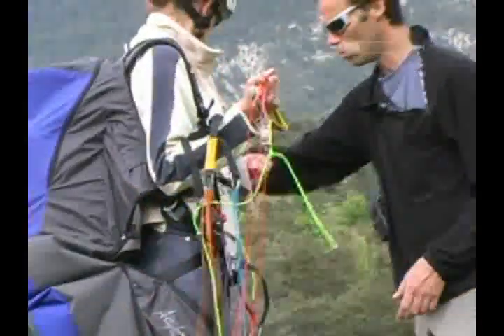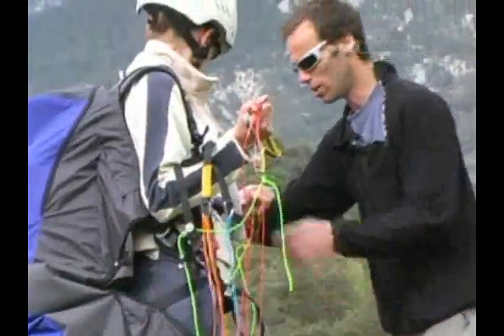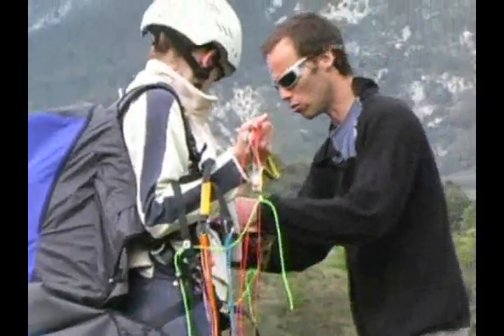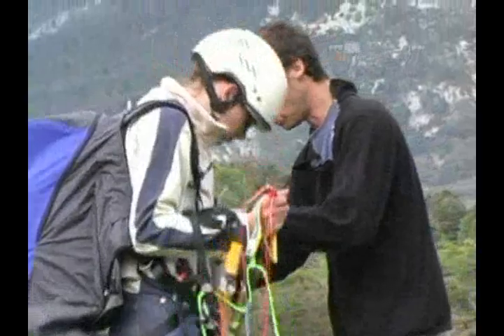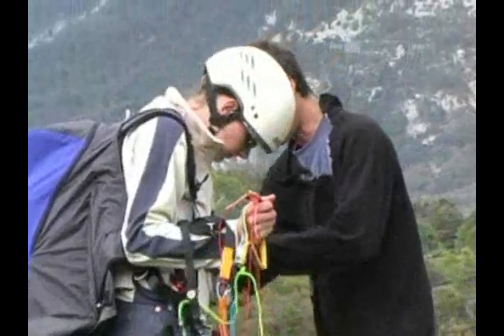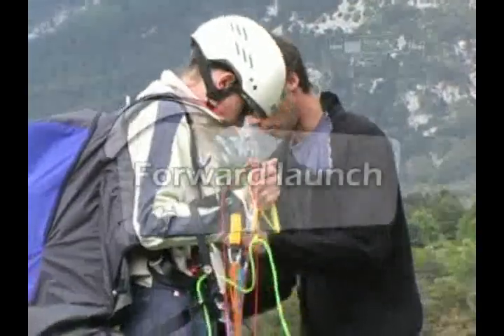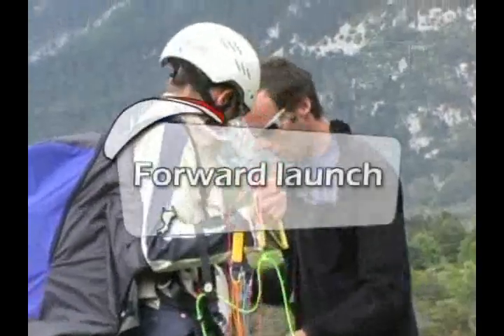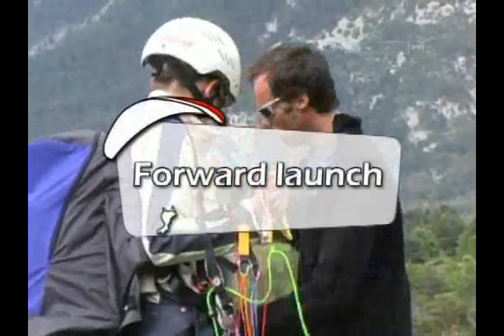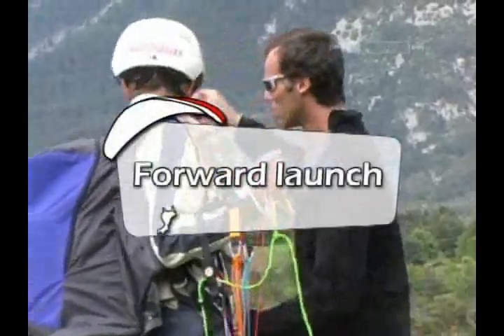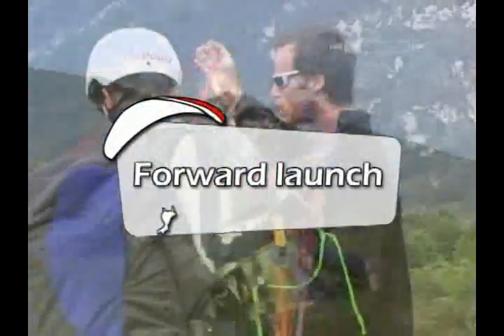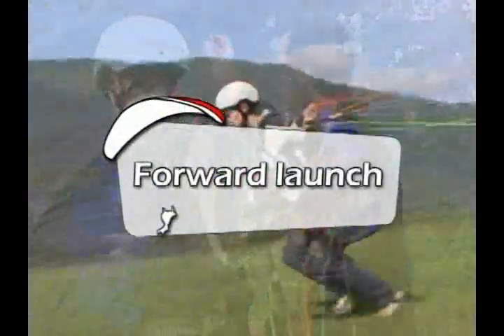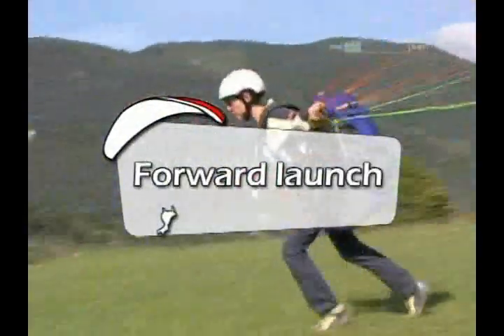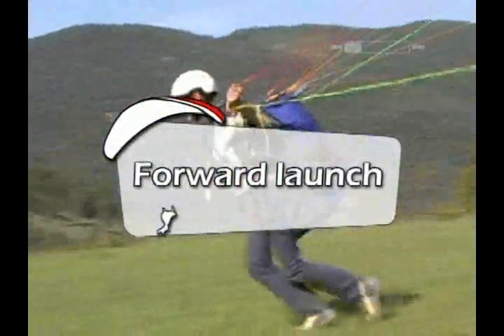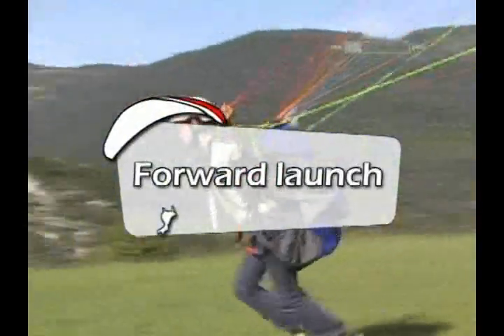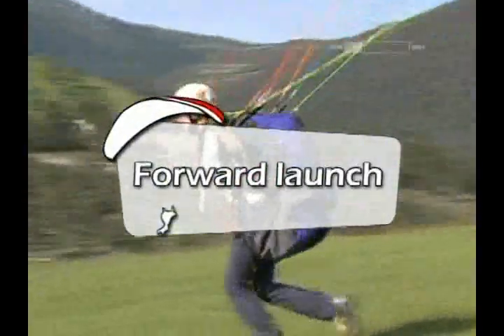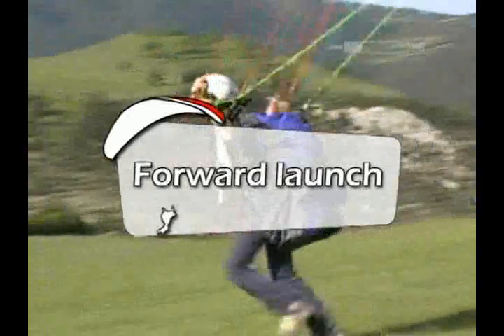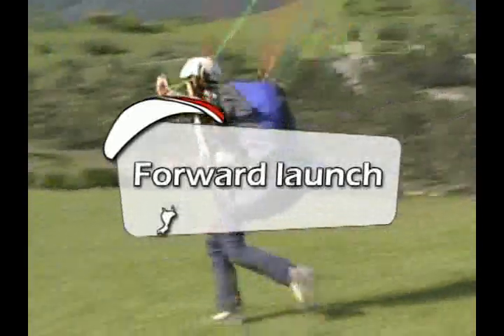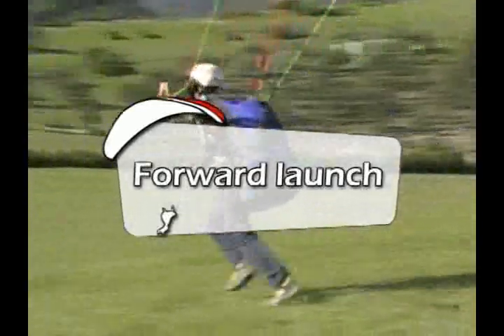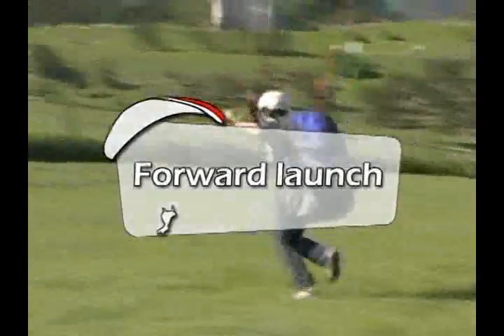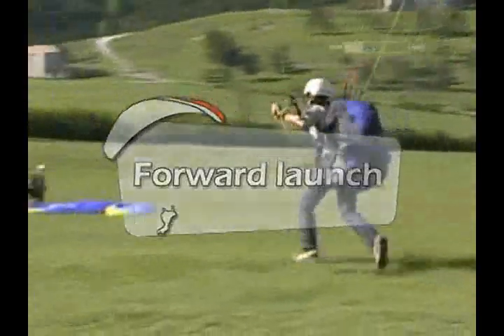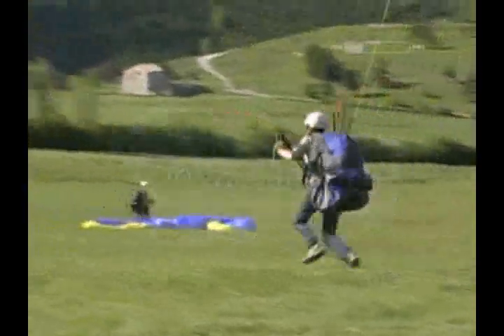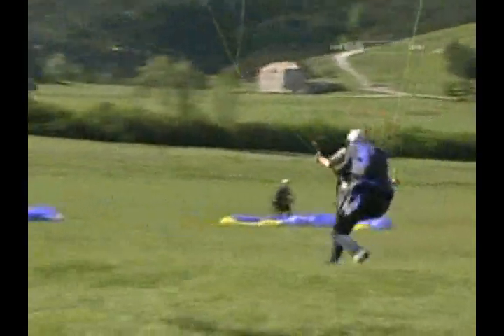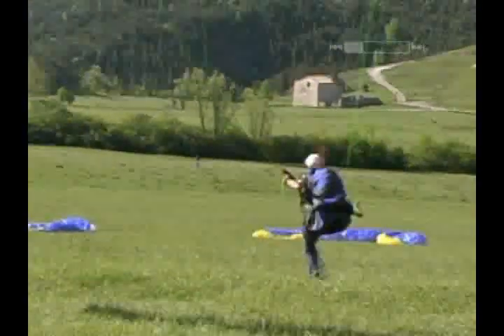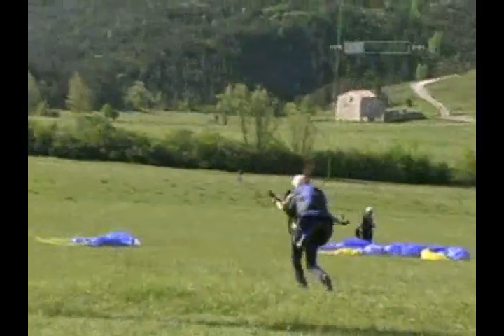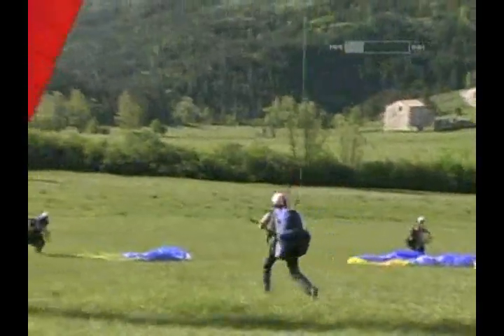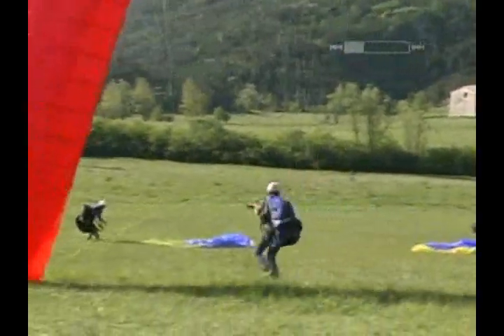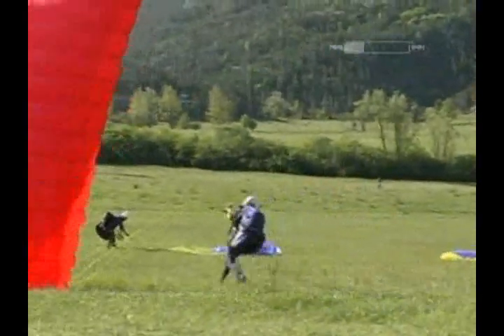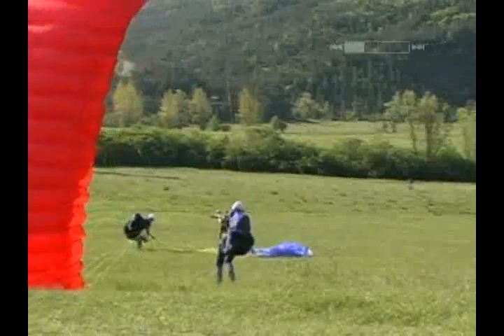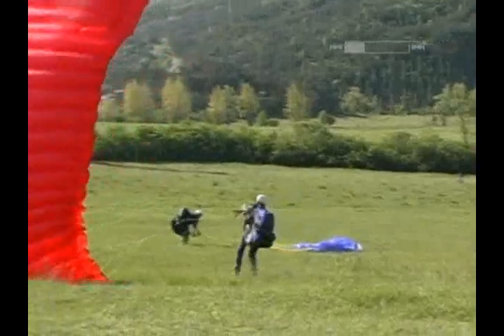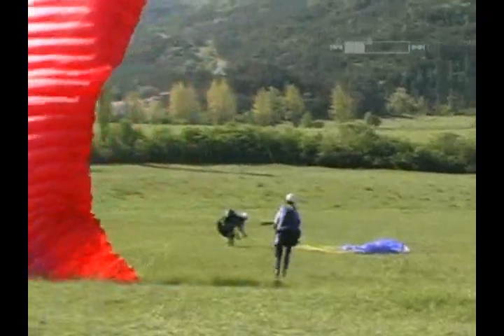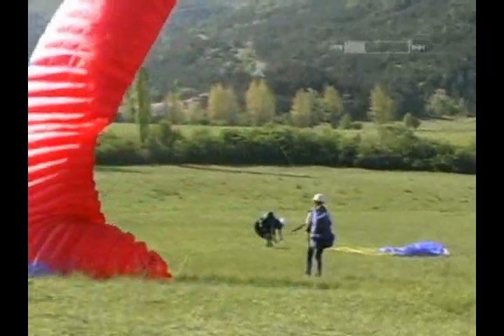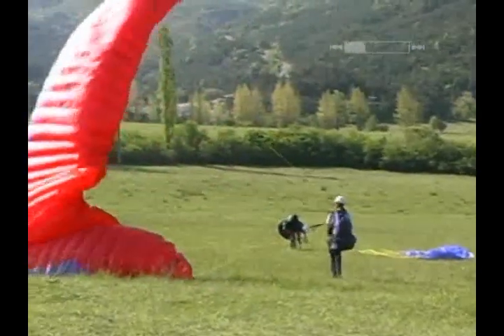Let's first look at a forward launch with your back to the canopy. Pilots usually use it when there is little or no wind, since it provides continuity throughout the thrust, inflation, and launch run, and thus prevents the wing from collapsing.